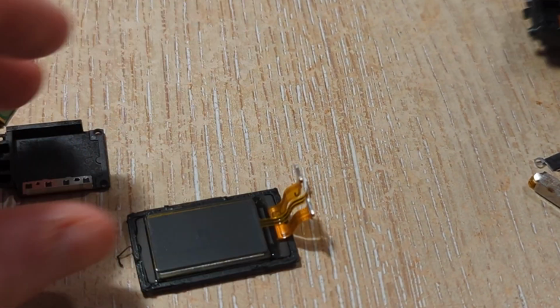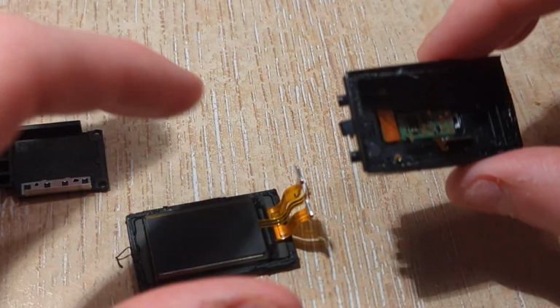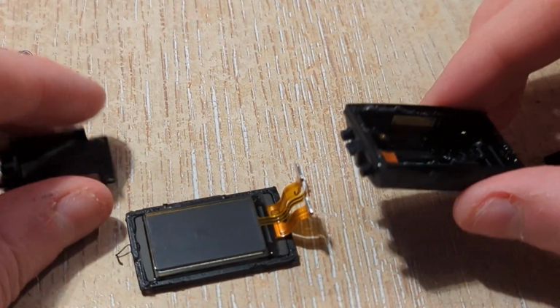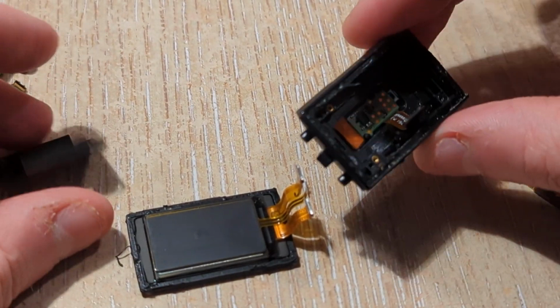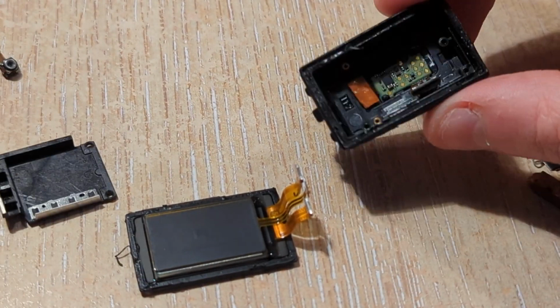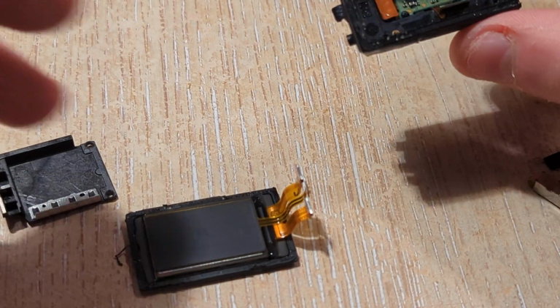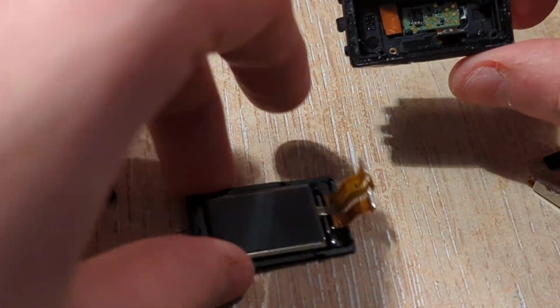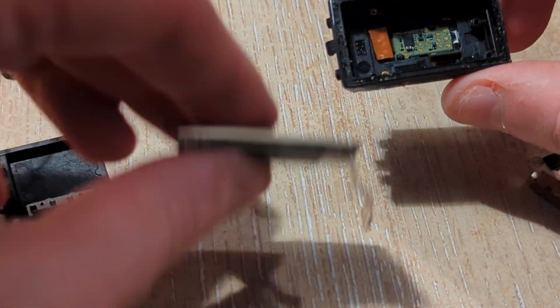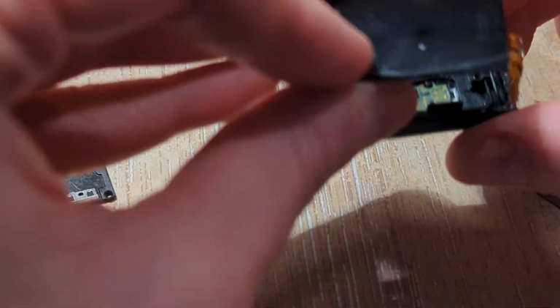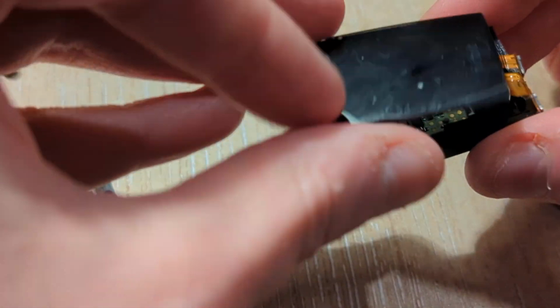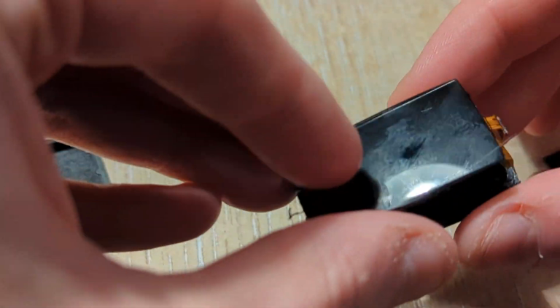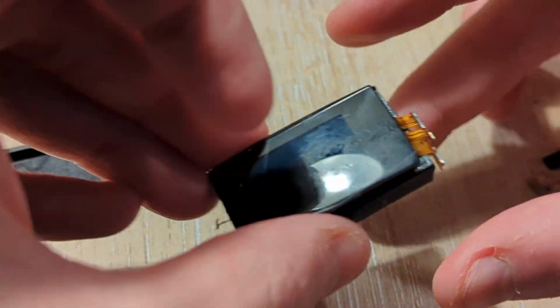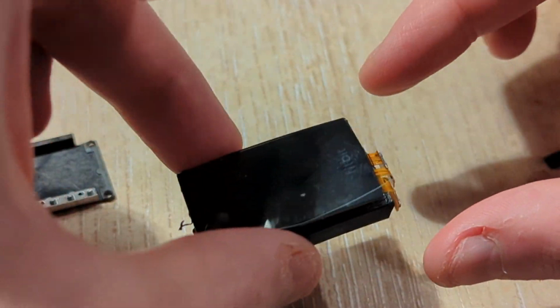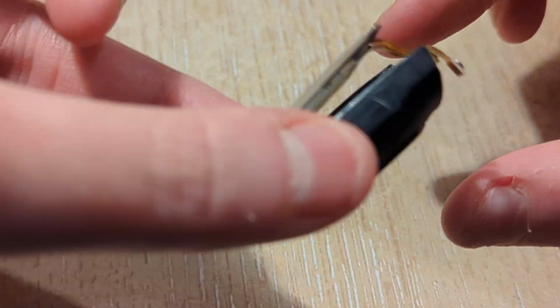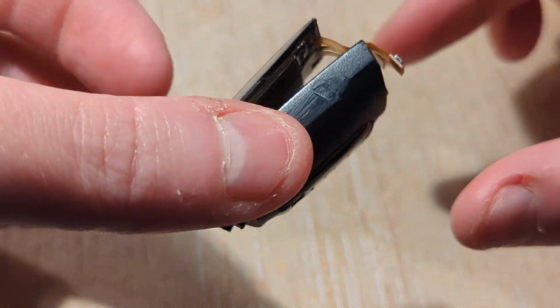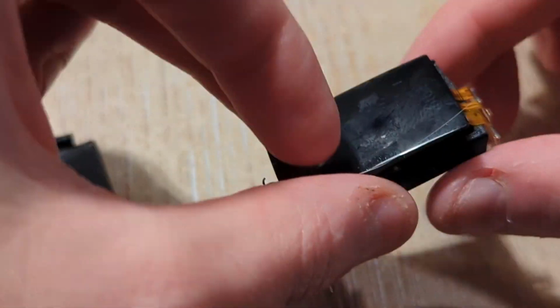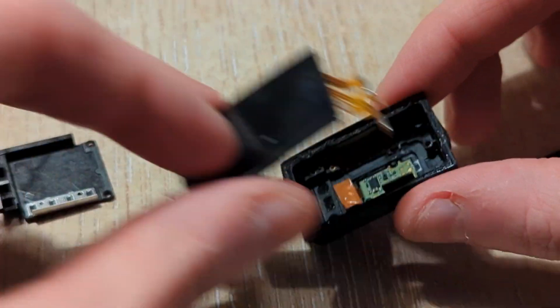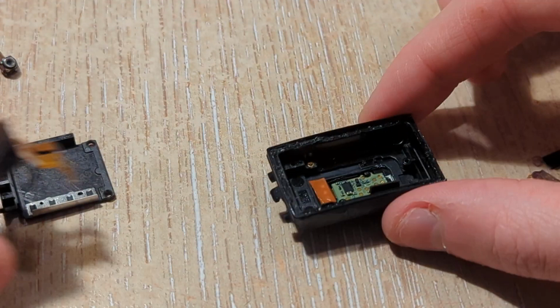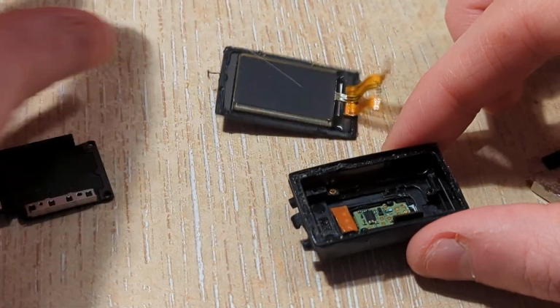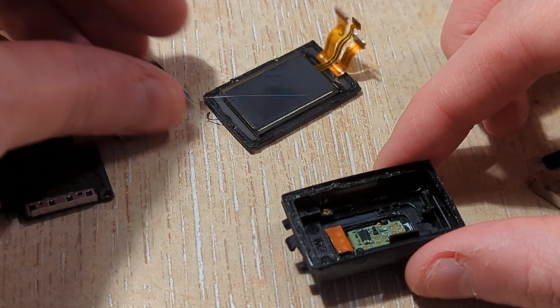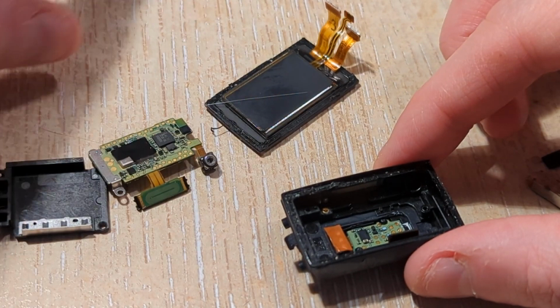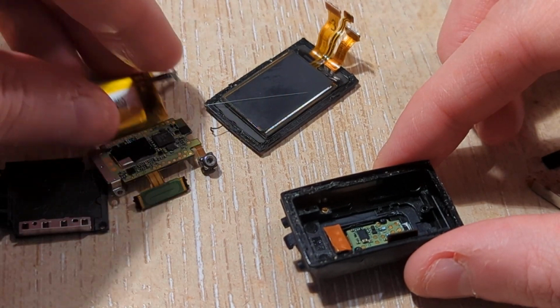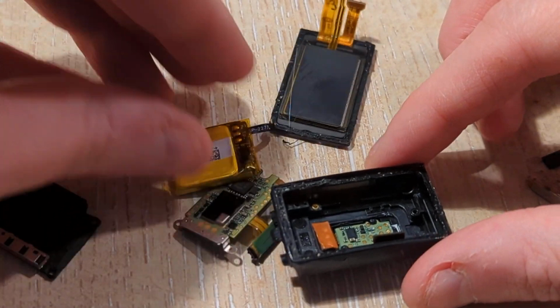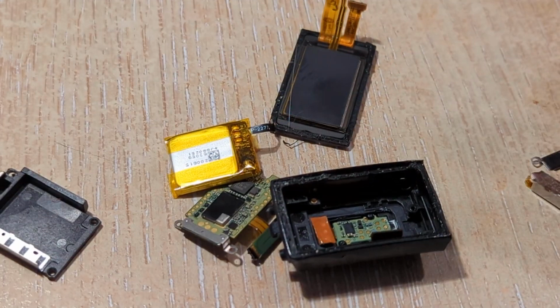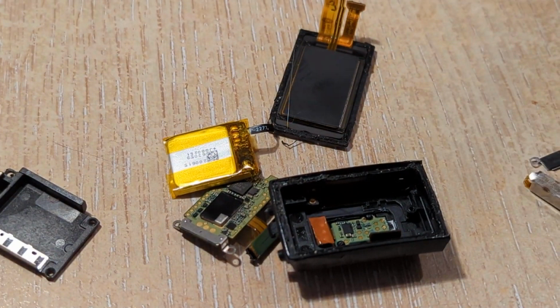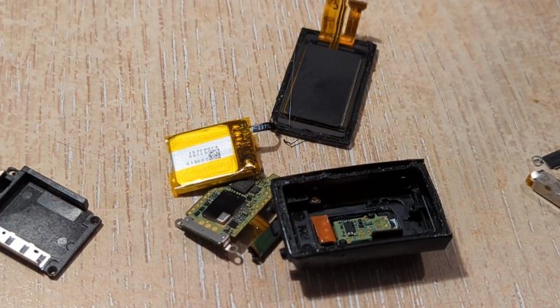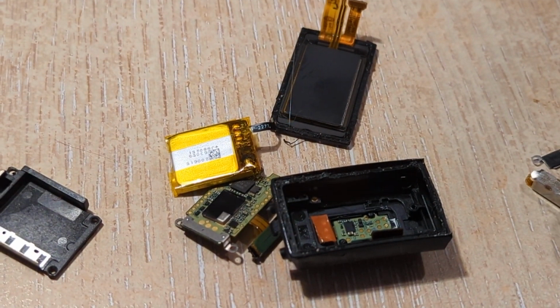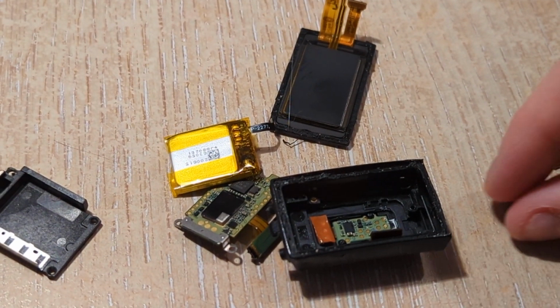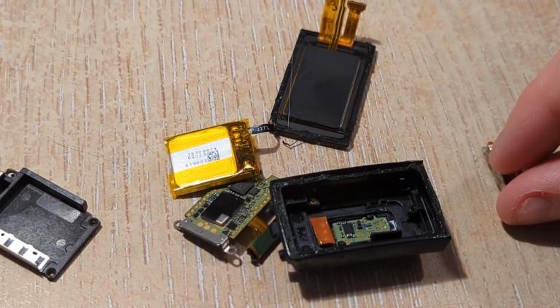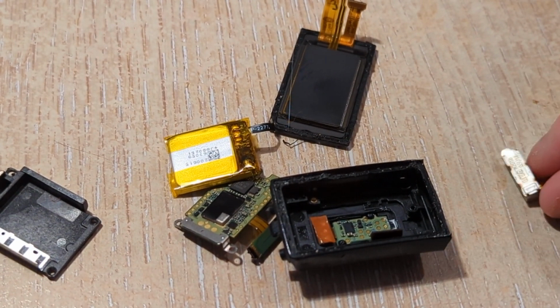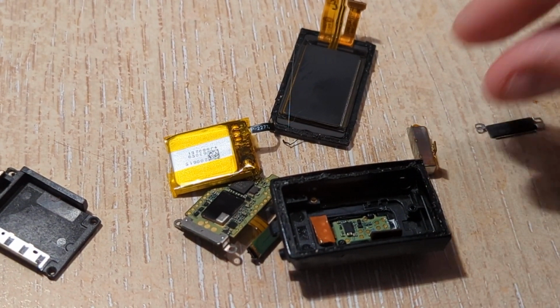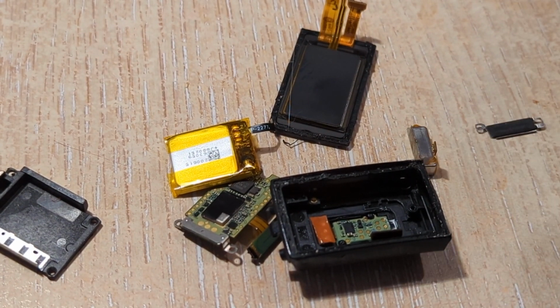This is the shell of the Fitbit and the screen would go on like that. And all of this stuff — this board and this battery — is mainly the thing that's being jammed inside.